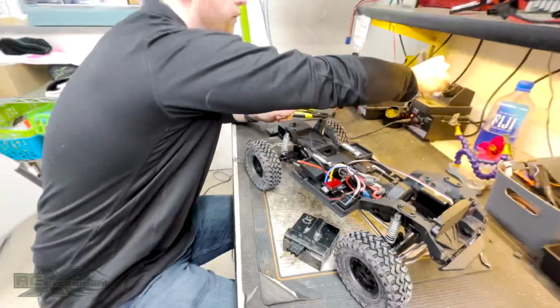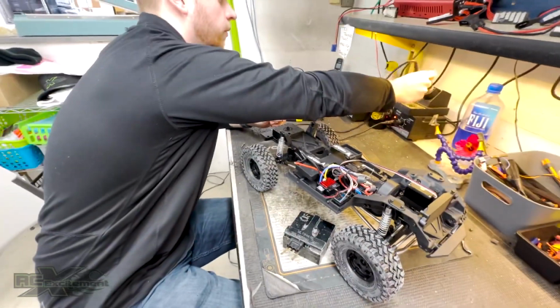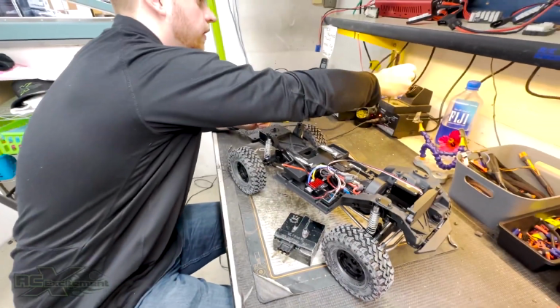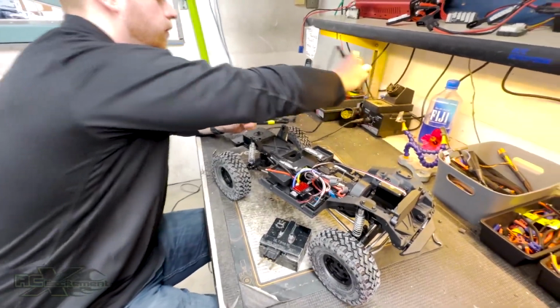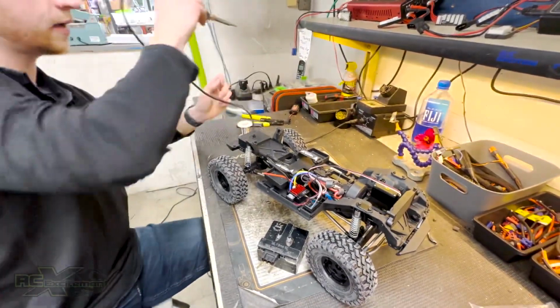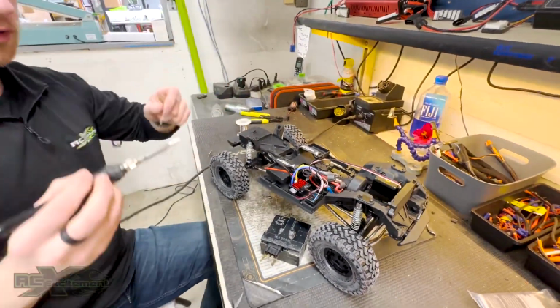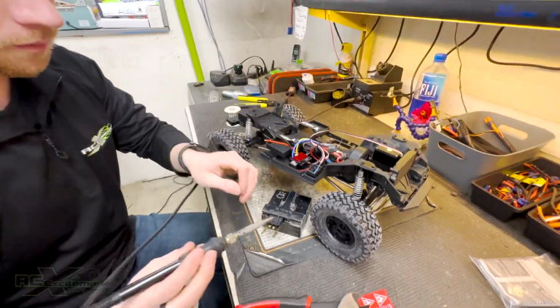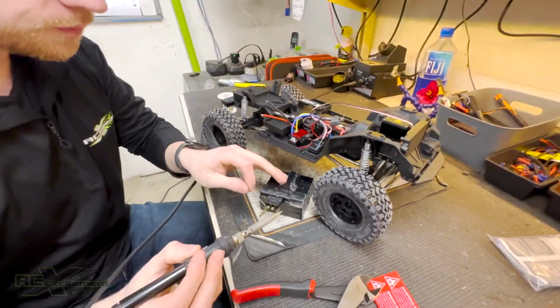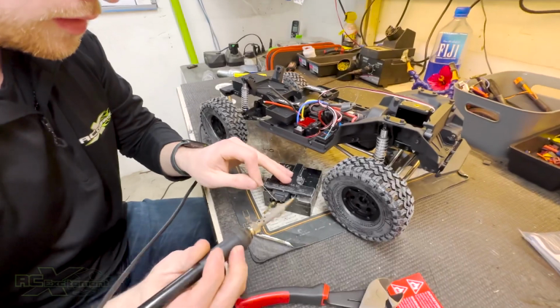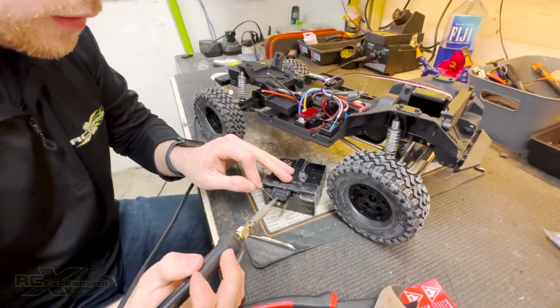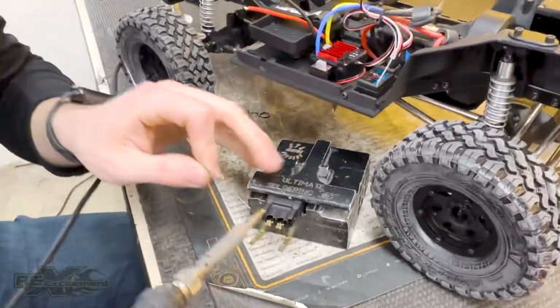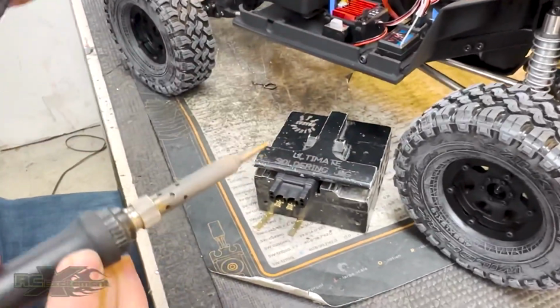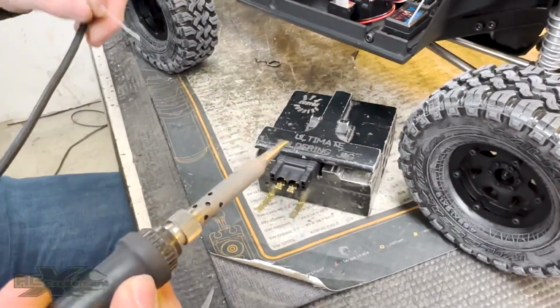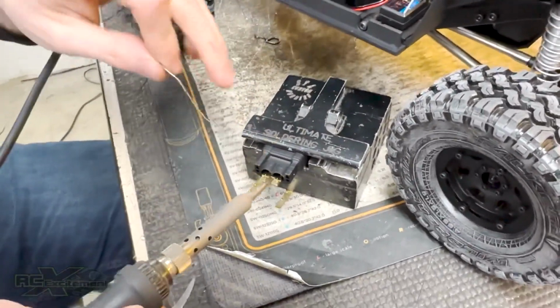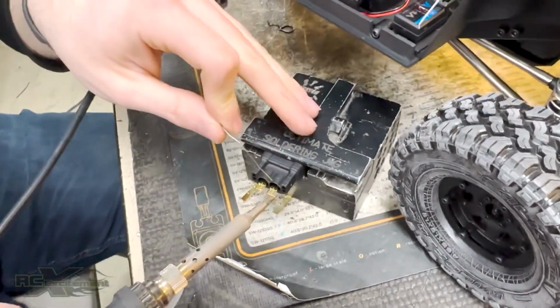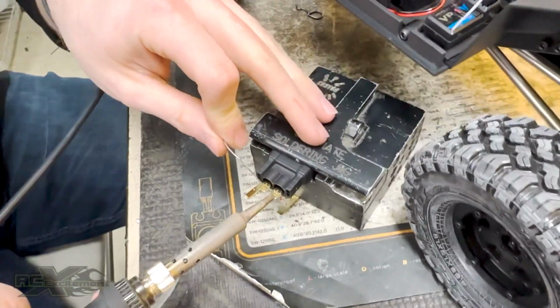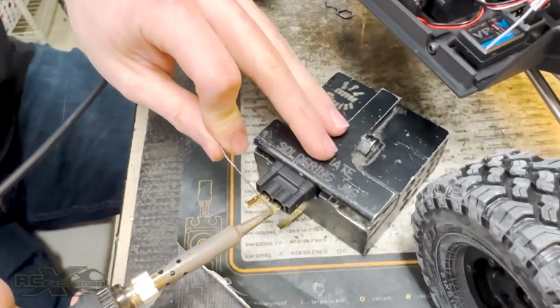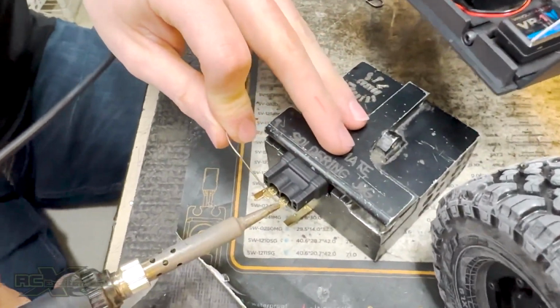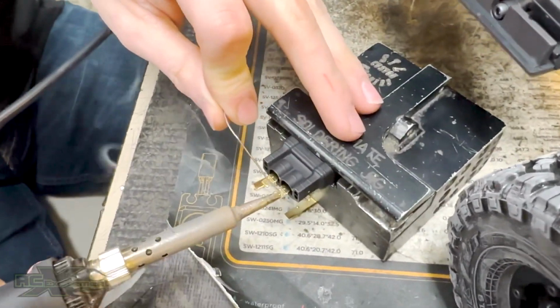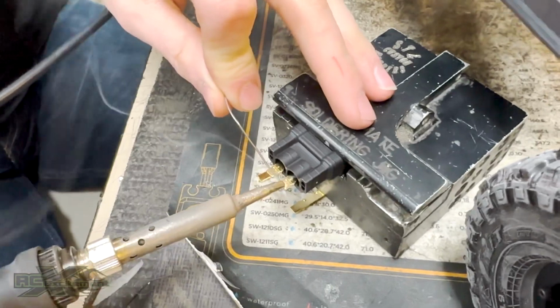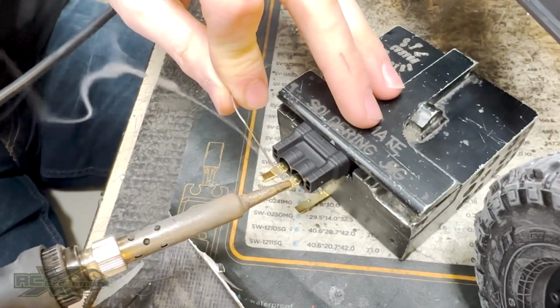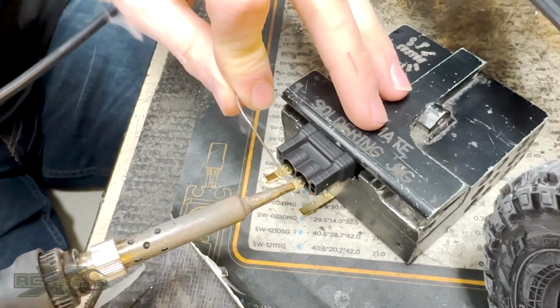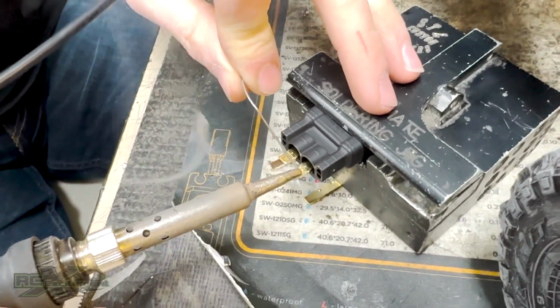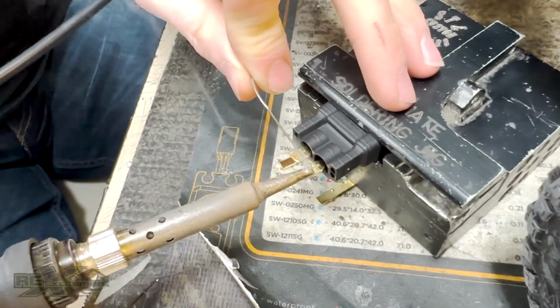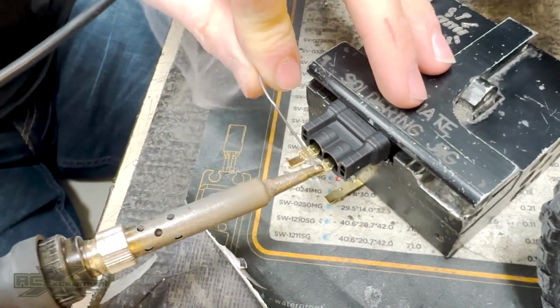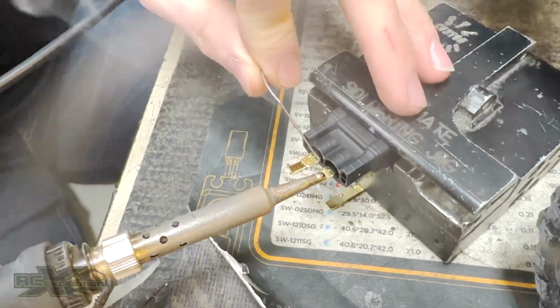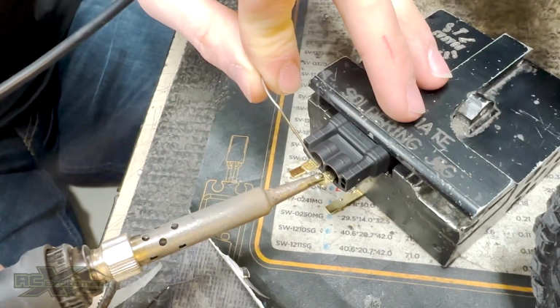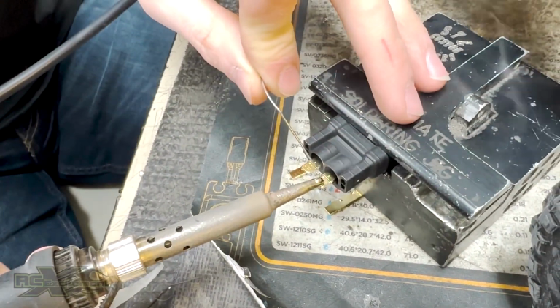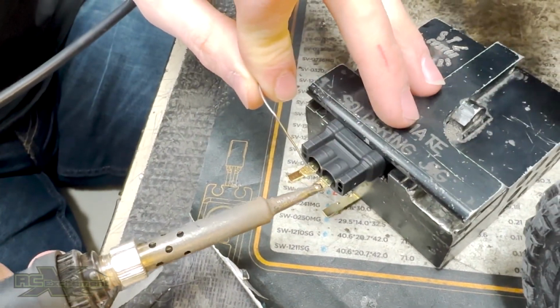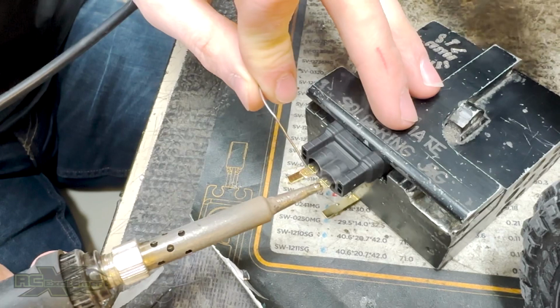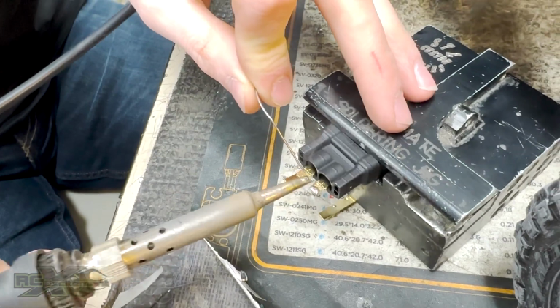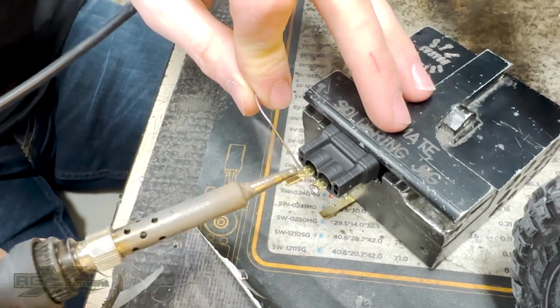From here we're going to tin the connector itself too. Because of the fact that you can't solder past that line, I like to be a little bit more cautious, because the solder is going to glob out once you connect the two. So just a little bit of solder towards the edge right there.